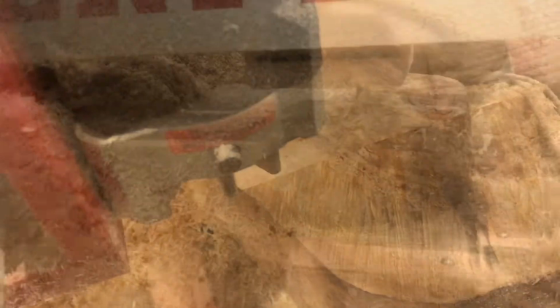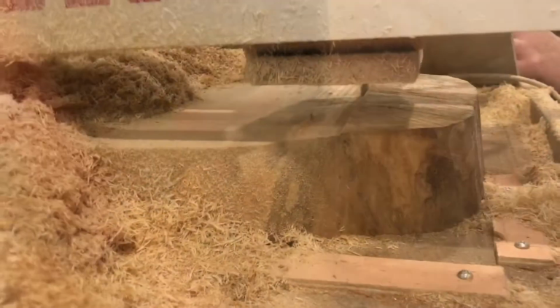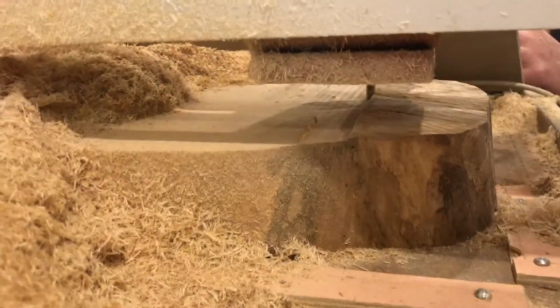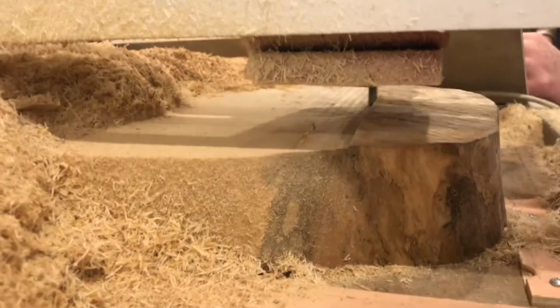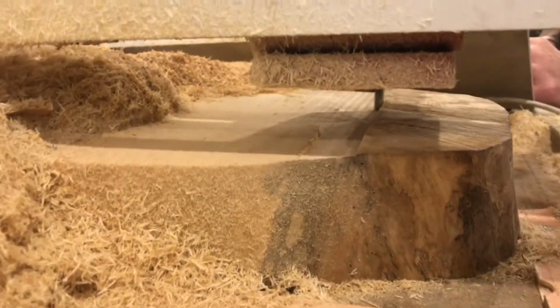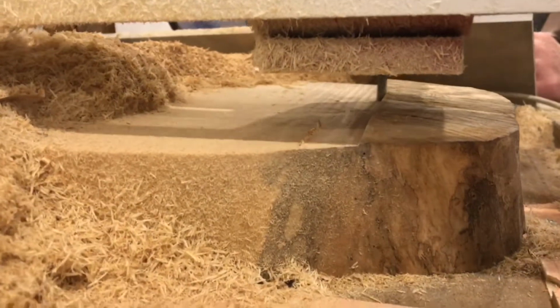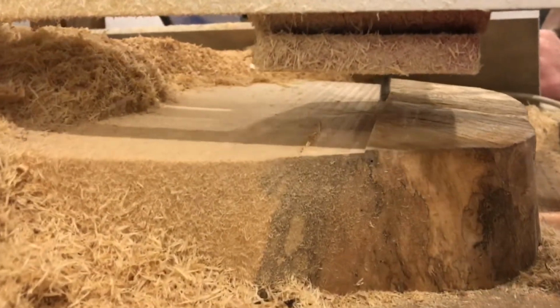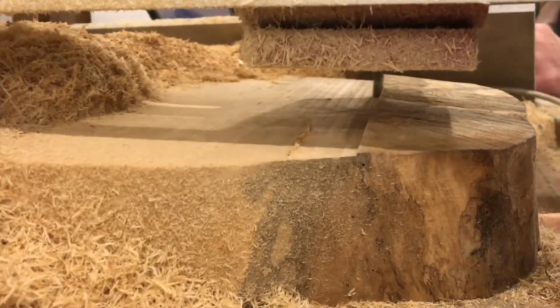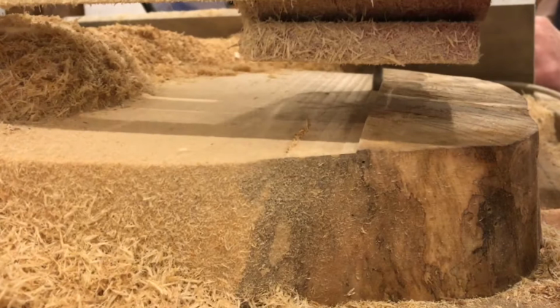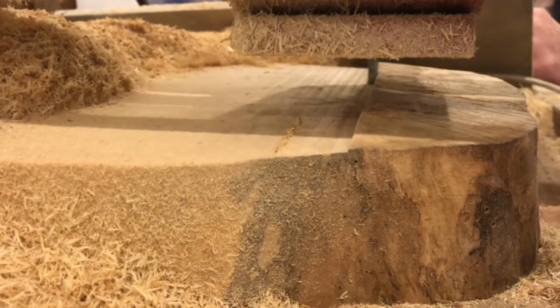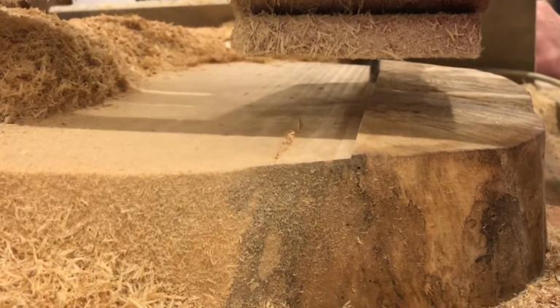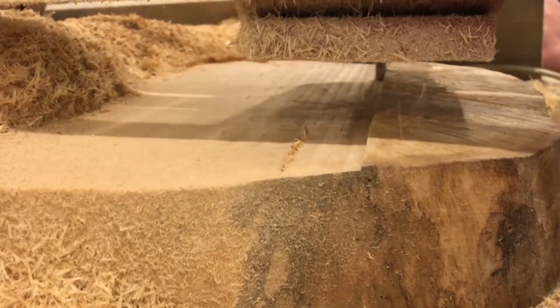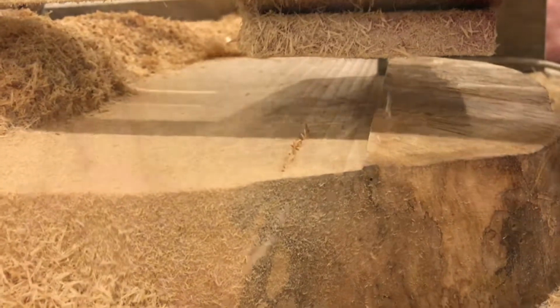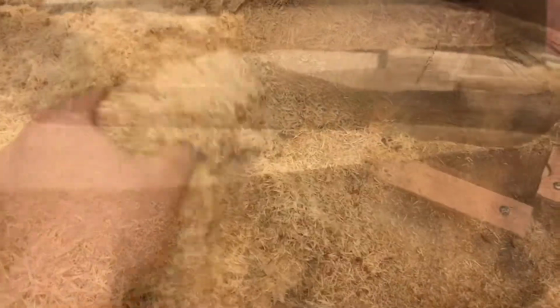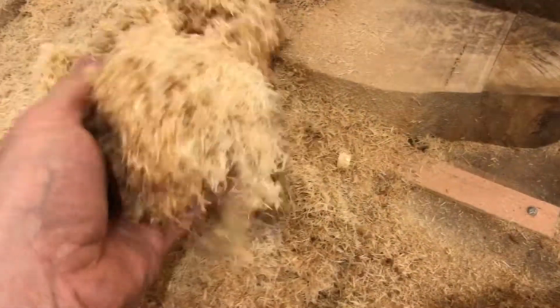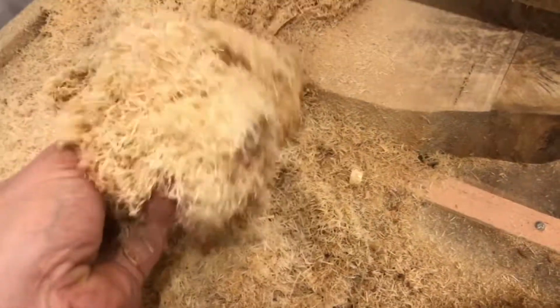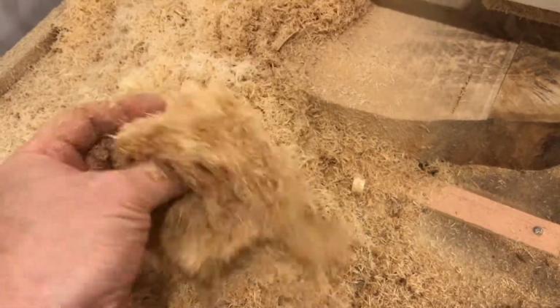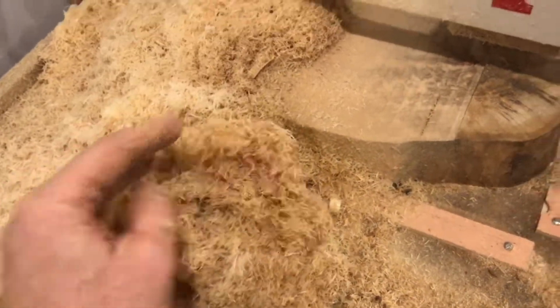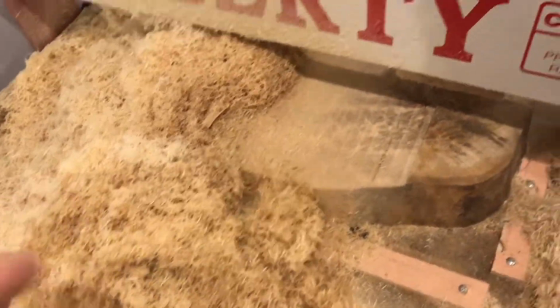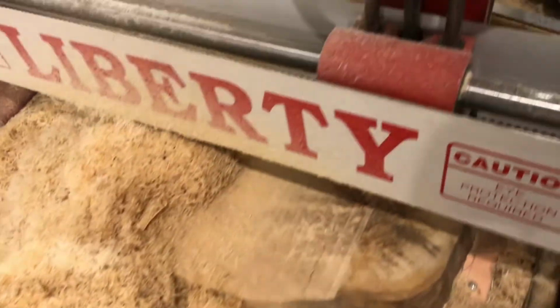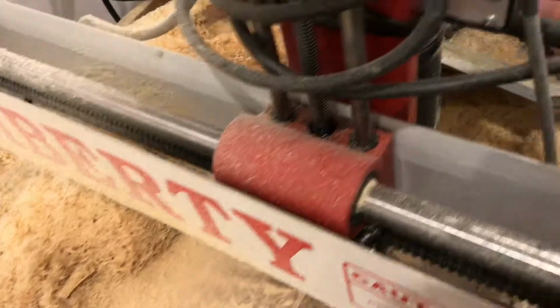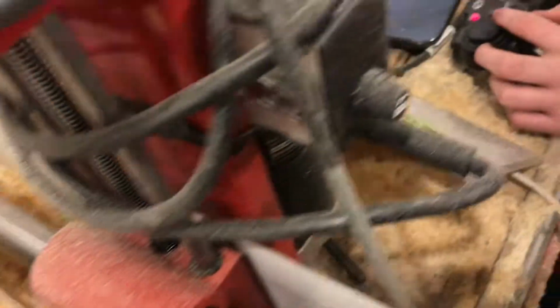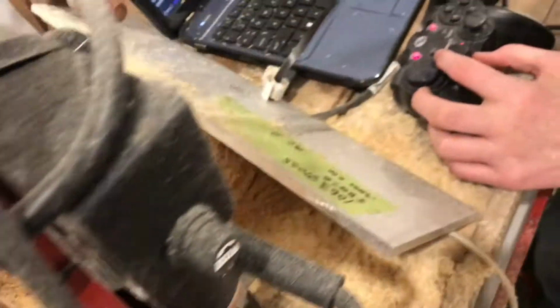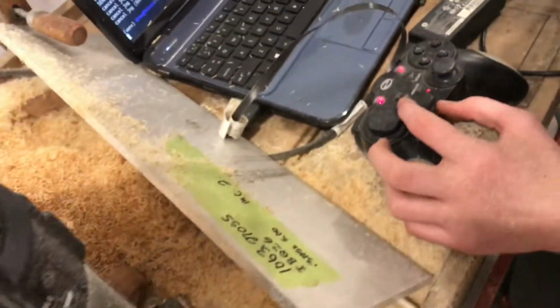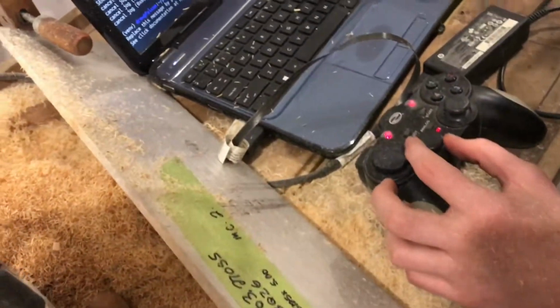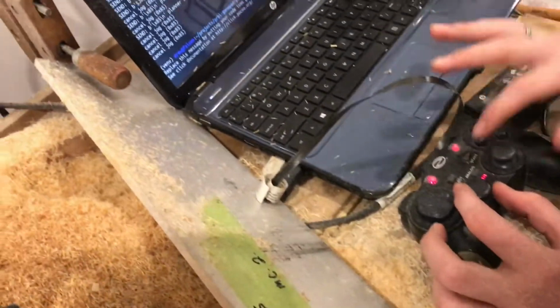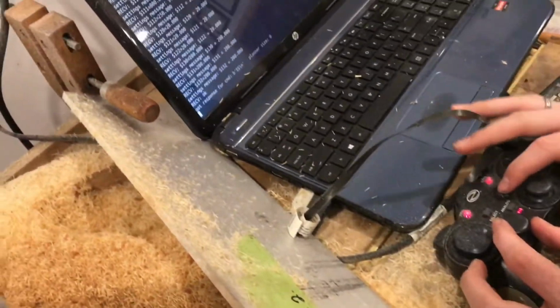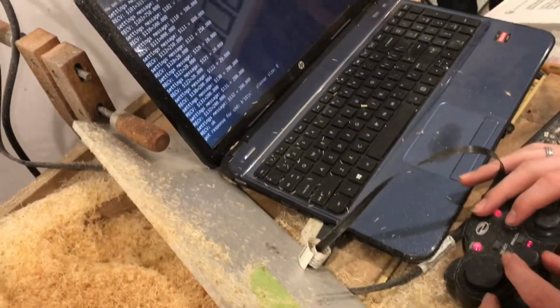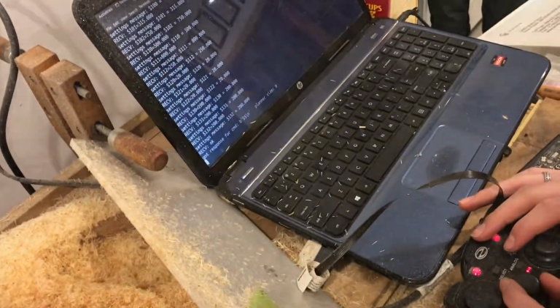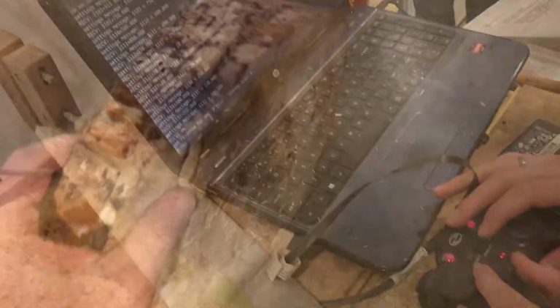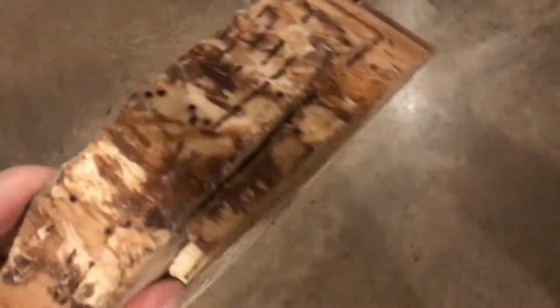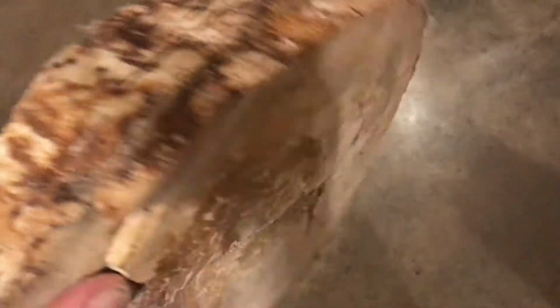But this CNC mill is no make-believe. If we start to hear the mill bit really starting to whine, we can take it down a notch manually and quickly. It's pretty cool to take a CNC mill and get hands-on with it again.